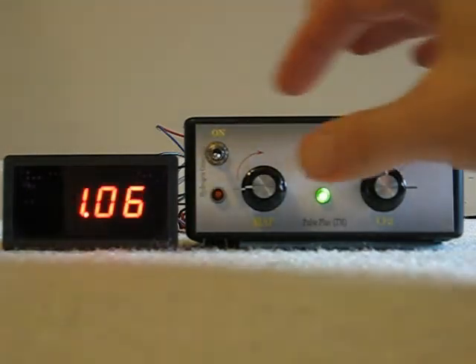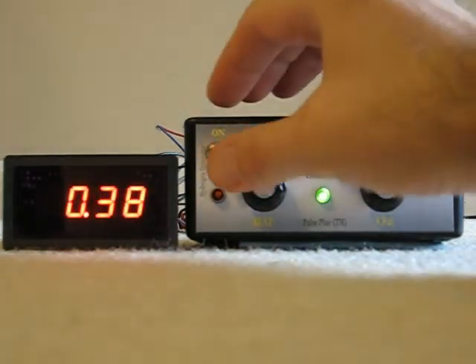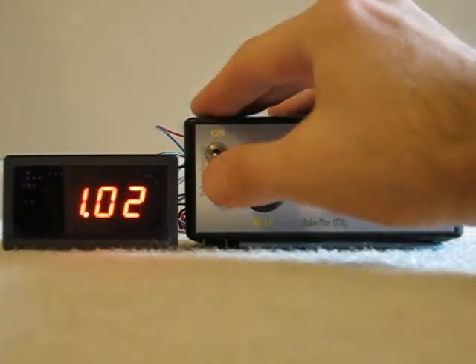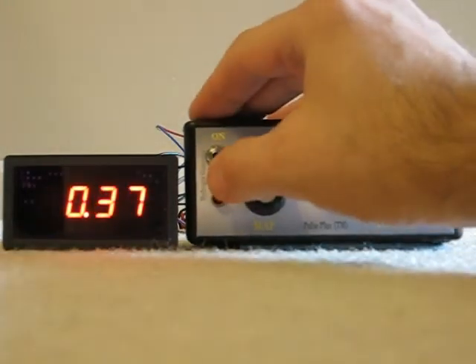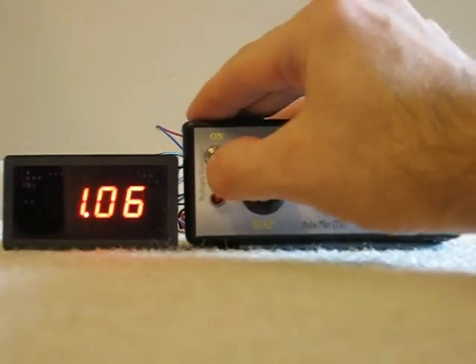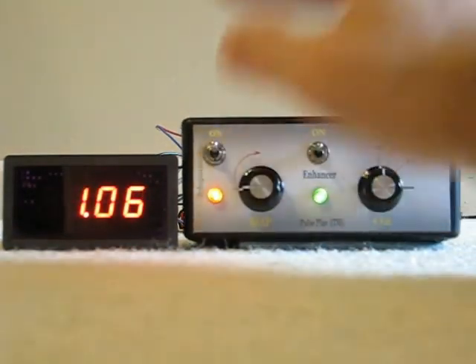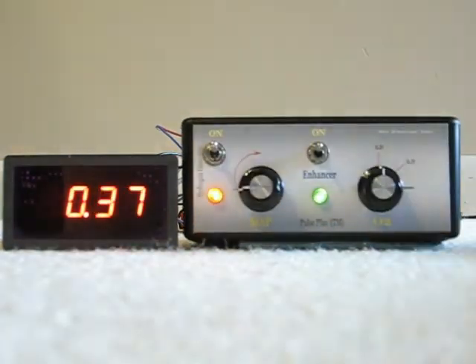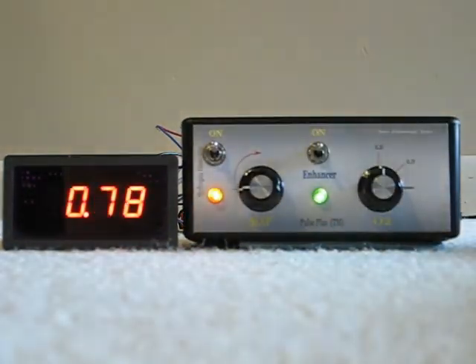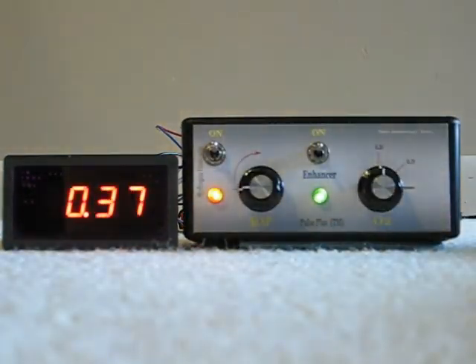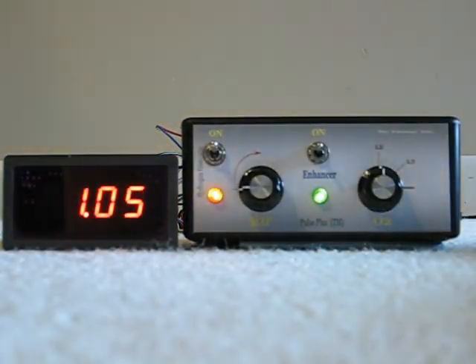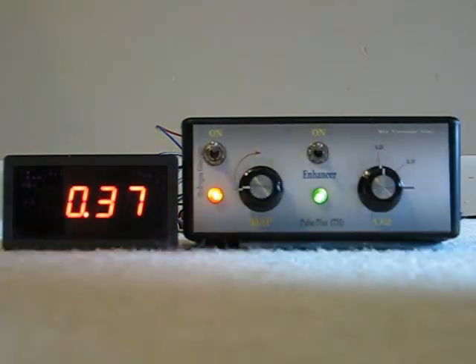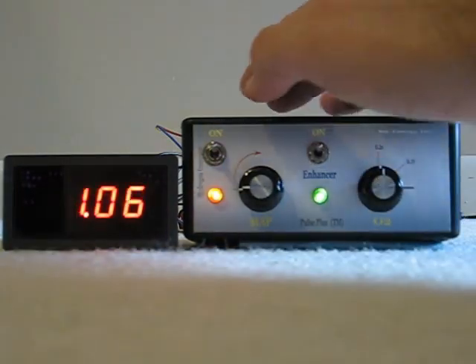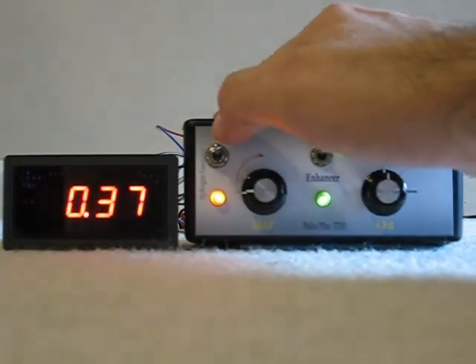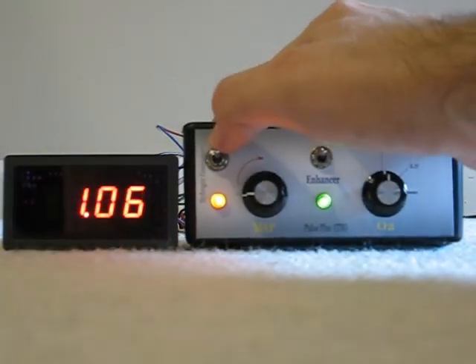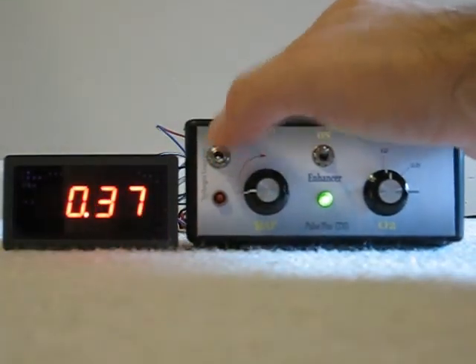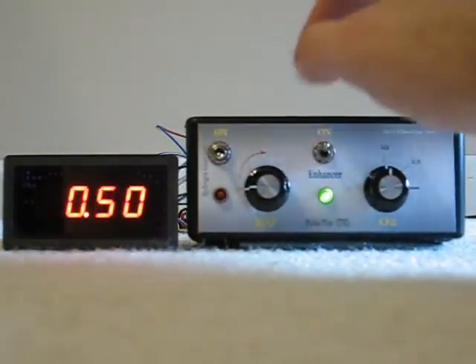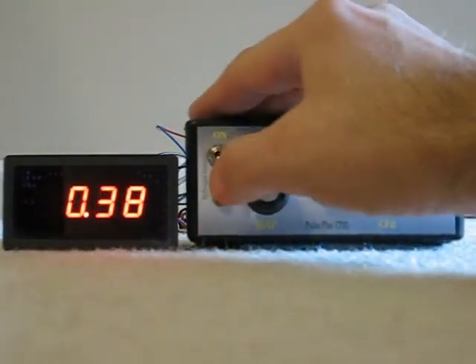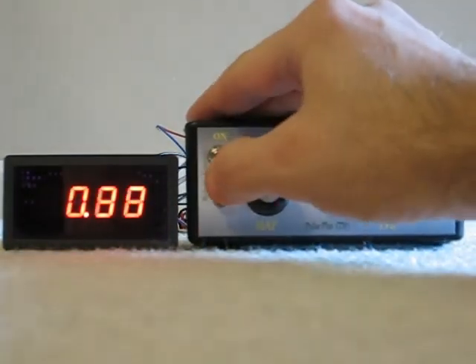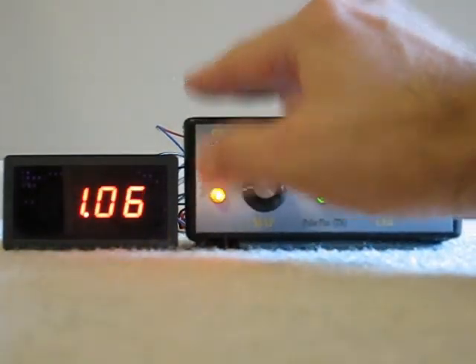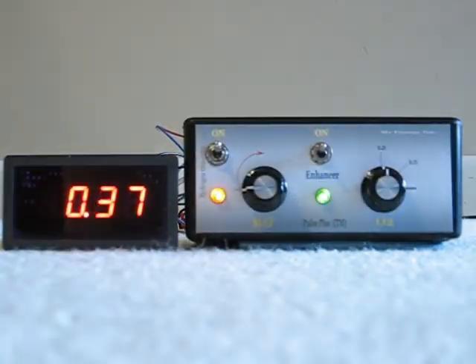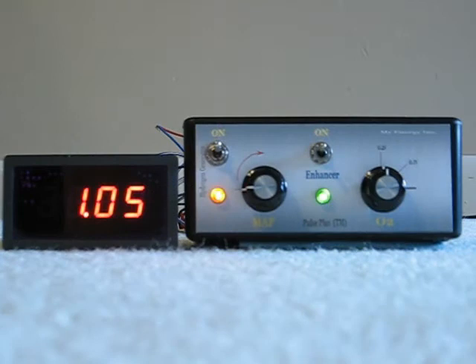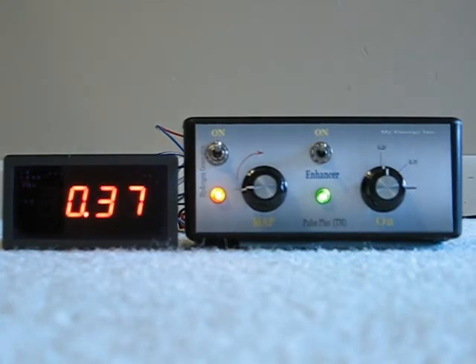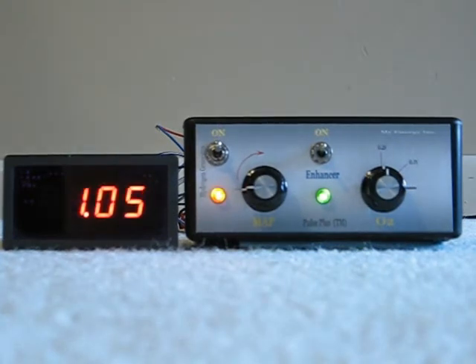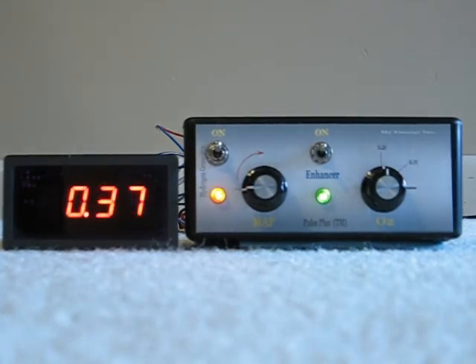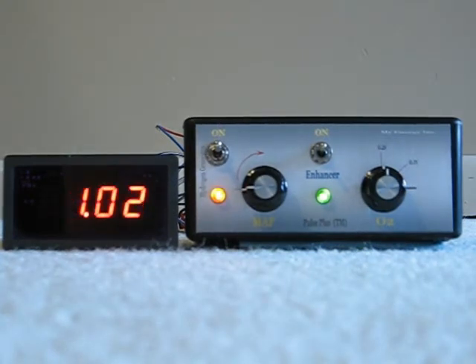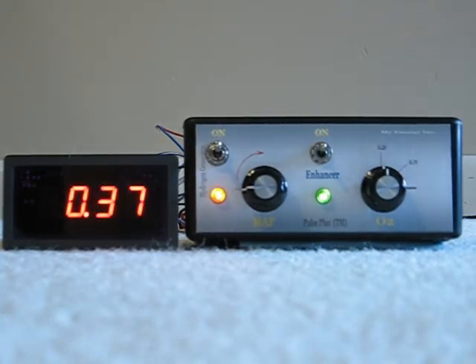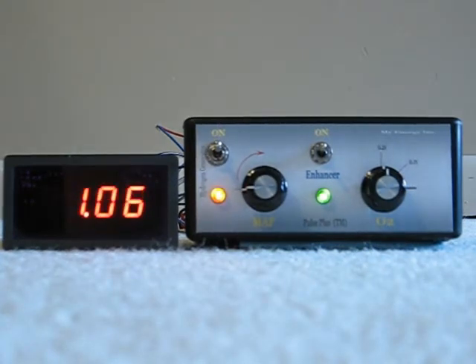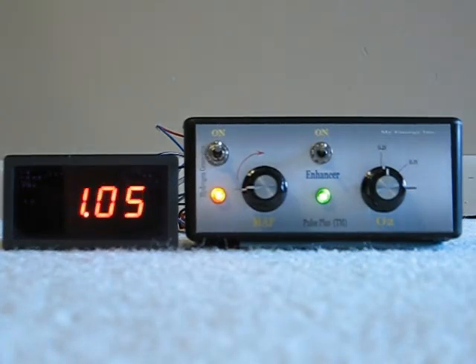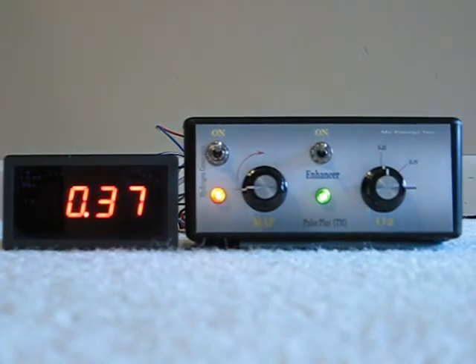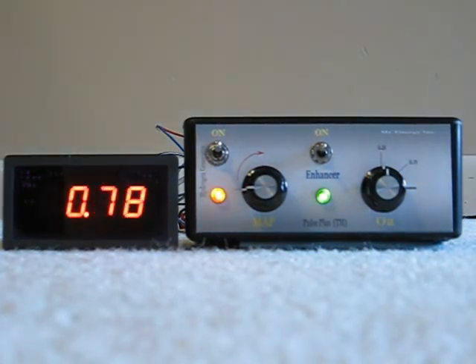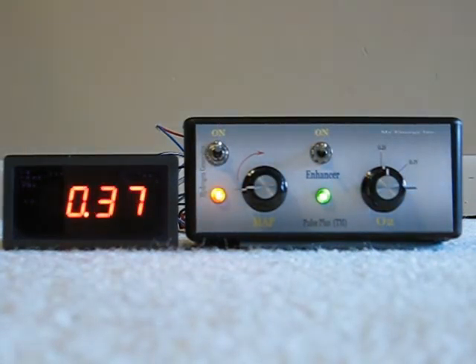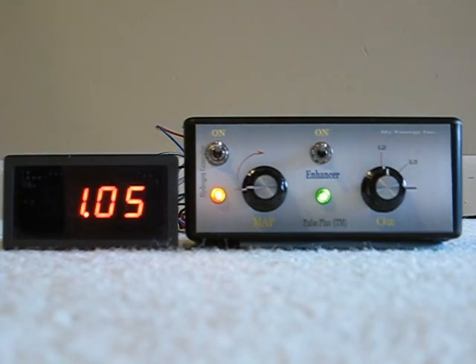Right here we have a switch that controls the hydrogen generator — it's a kill switch. You can kill the hydrogen generator if there's a problem, if you have a short somewhere, if you run out of water, or if your amp draw runs away.